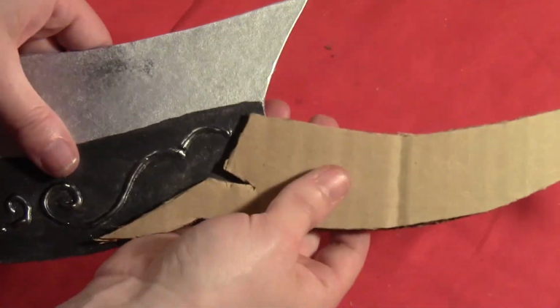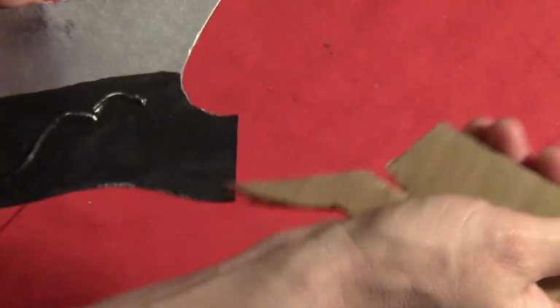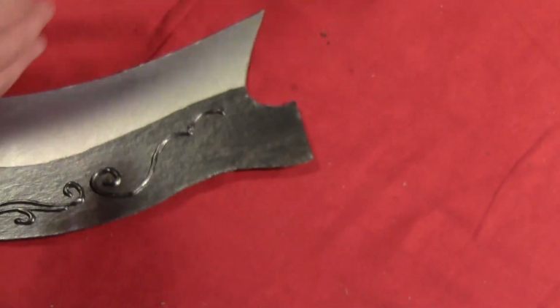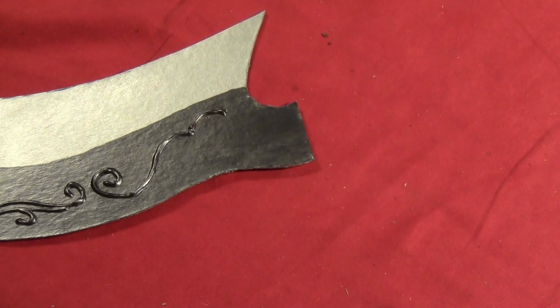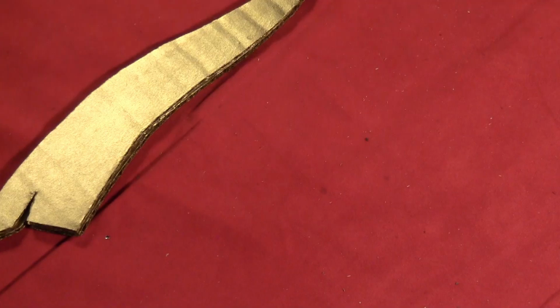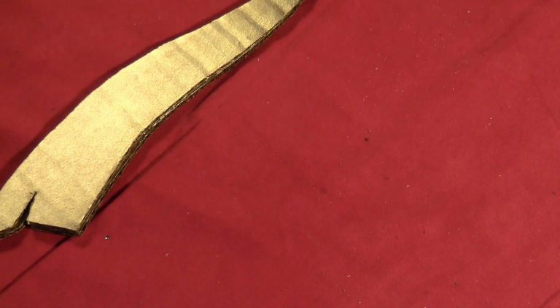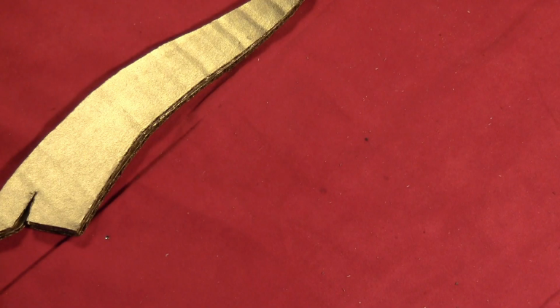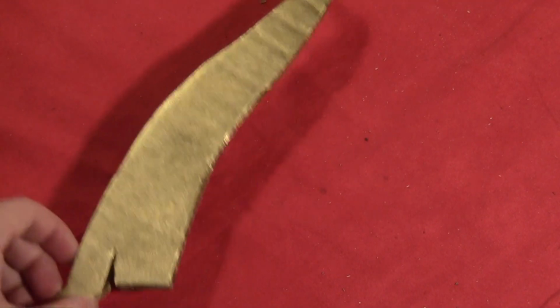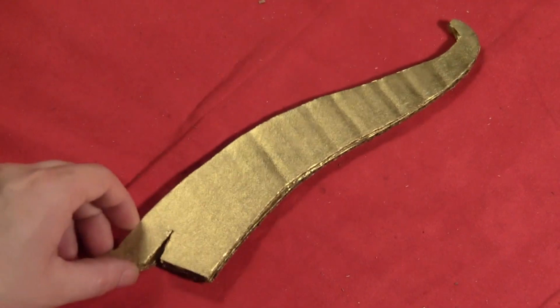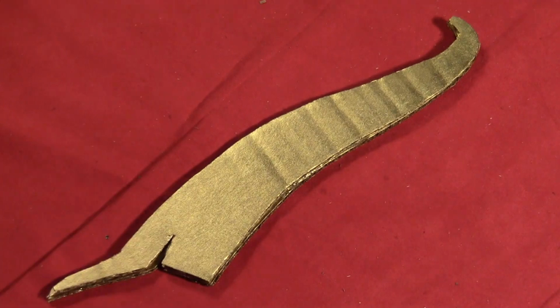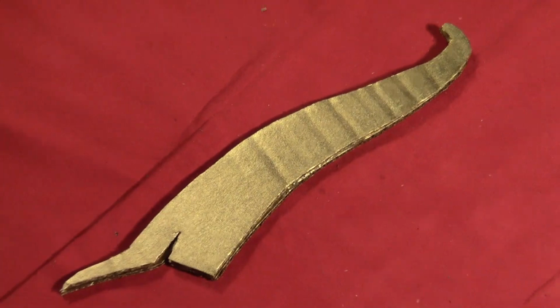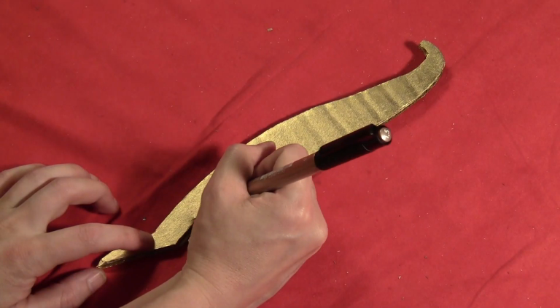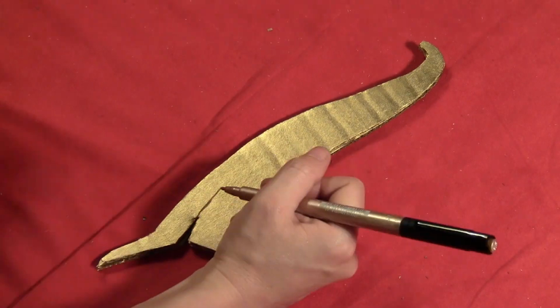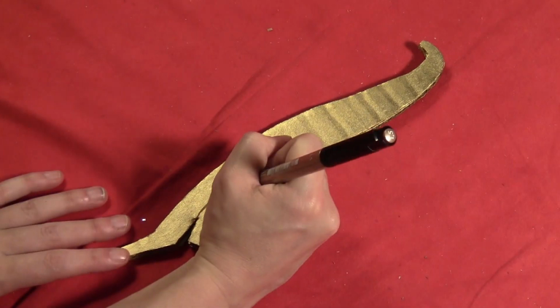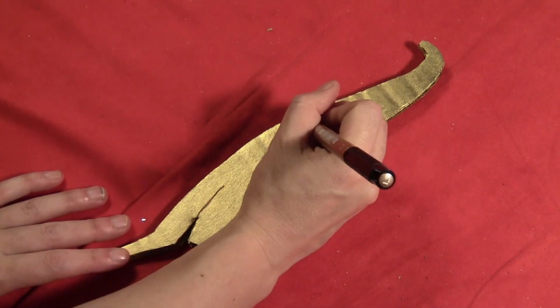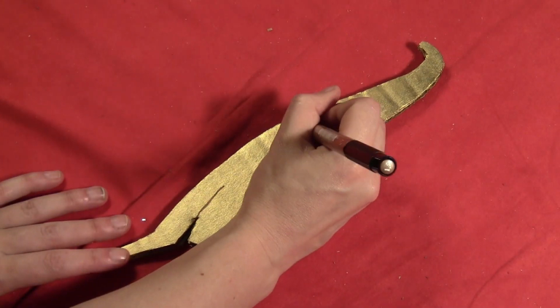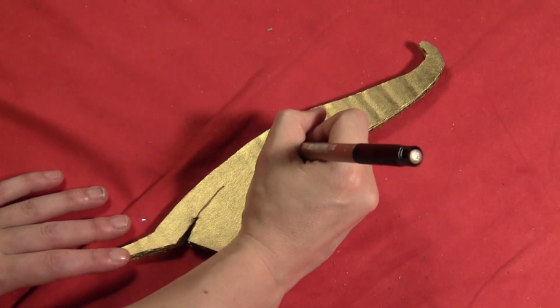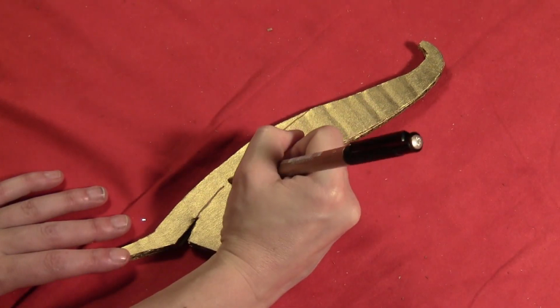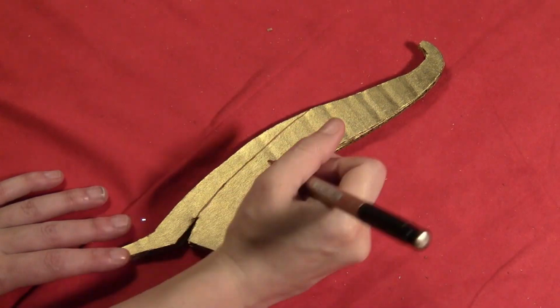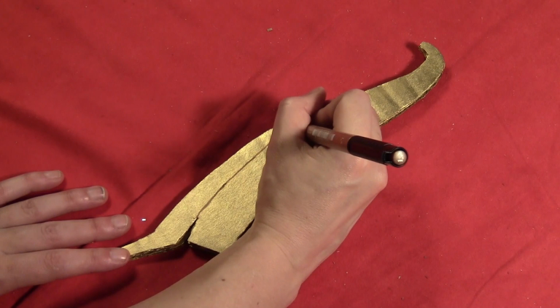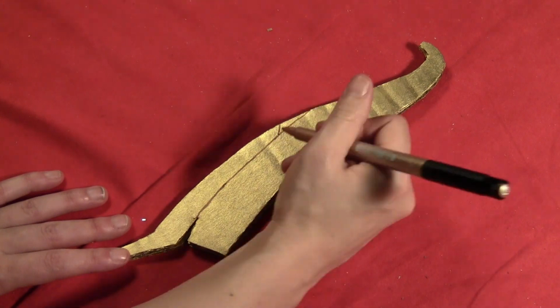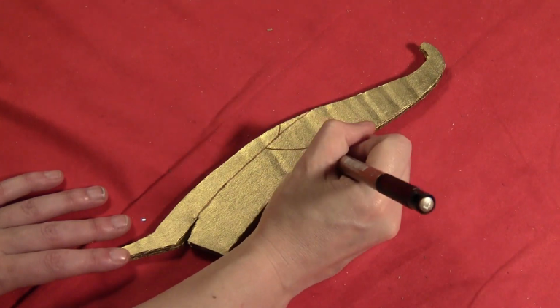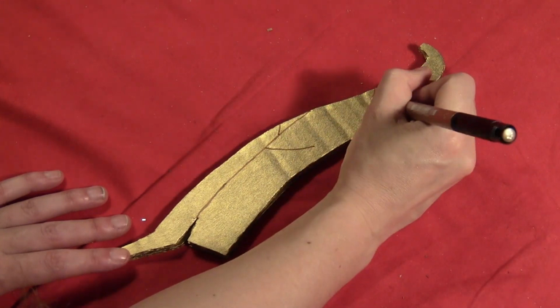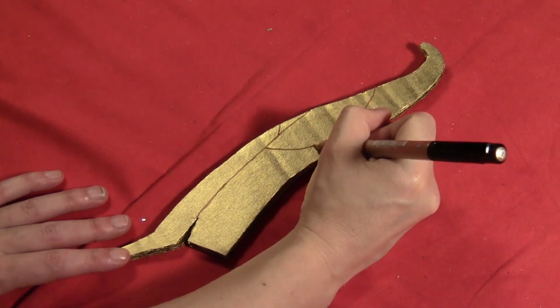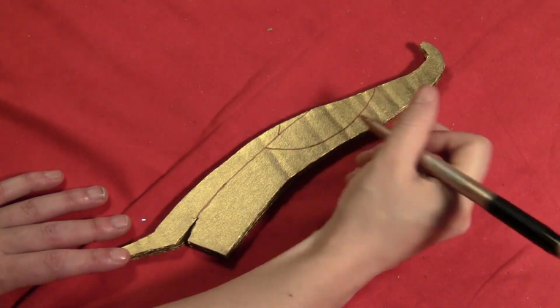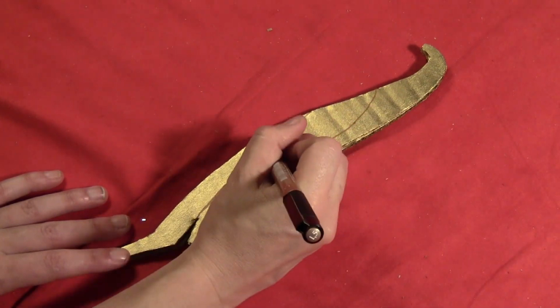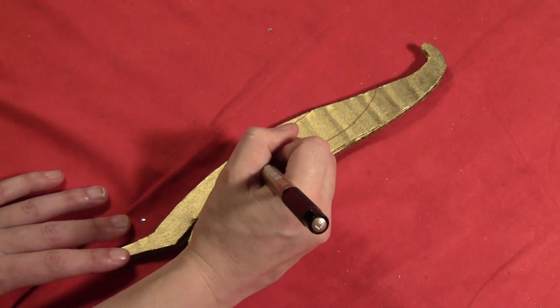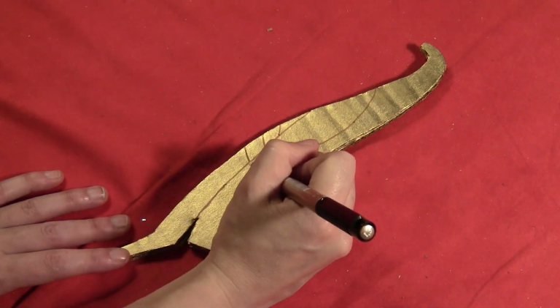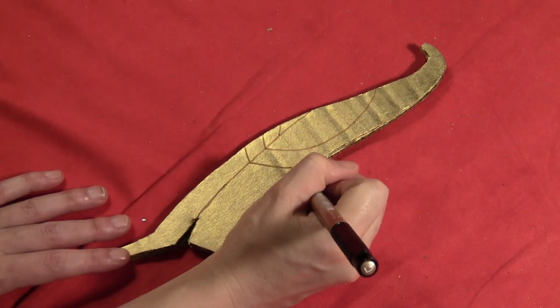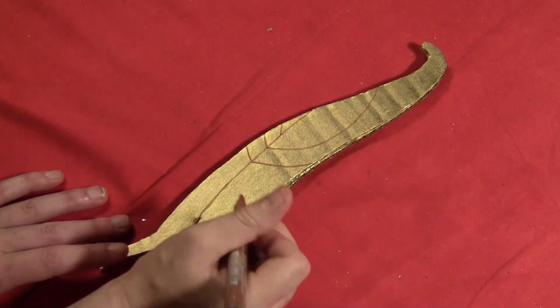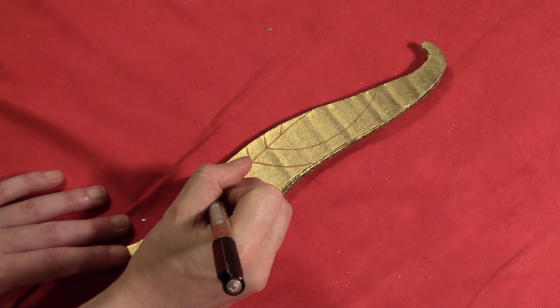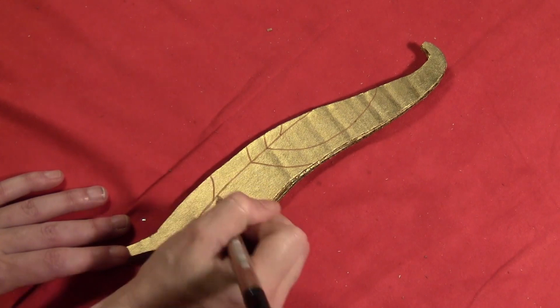Before you actually glue the hilt in place, you just want to paint it metallic gold. Then take either some copper paint and a very thin brush, or a copper marking pen, and just draw out all the little designs that she had on the hilt of her blades.